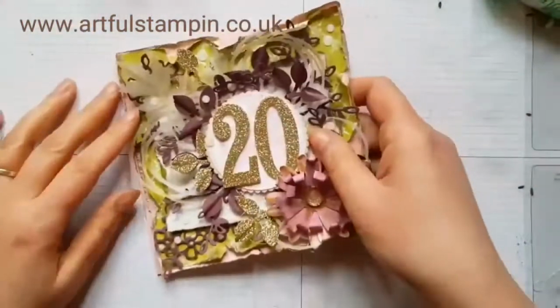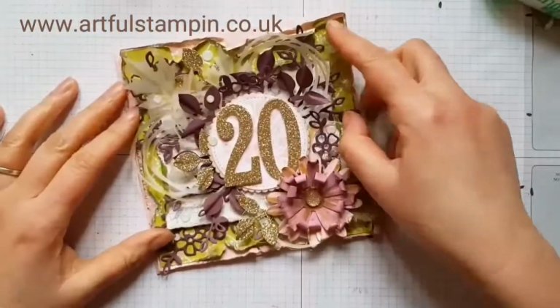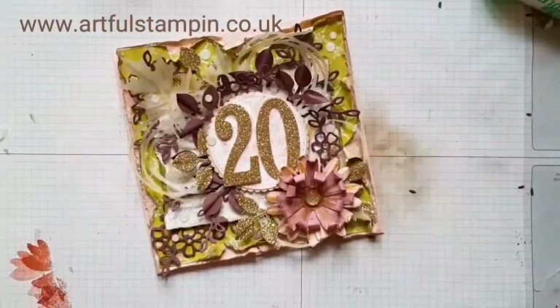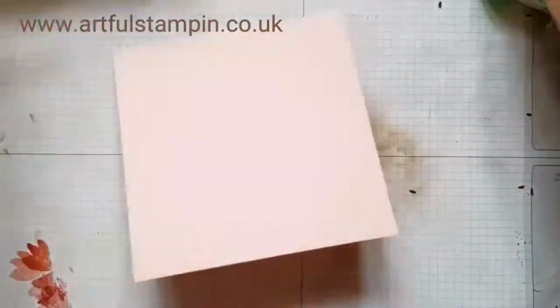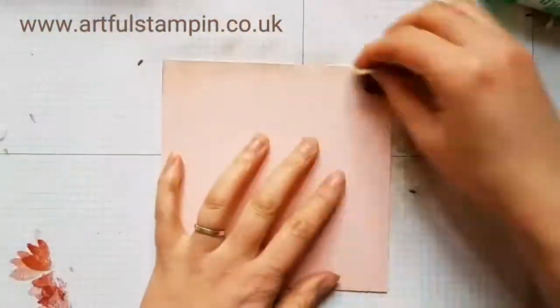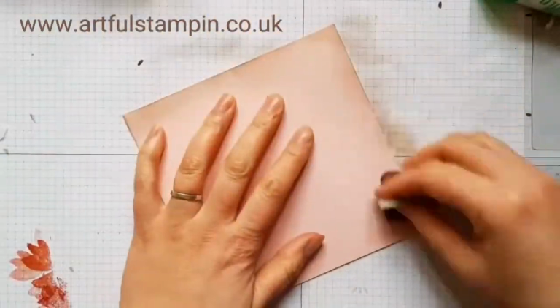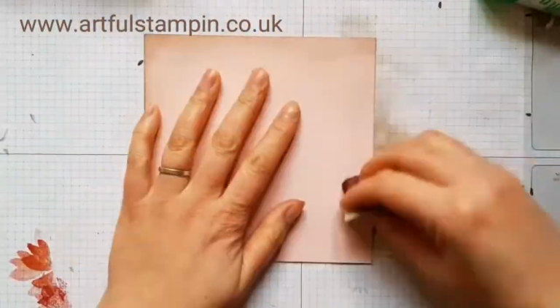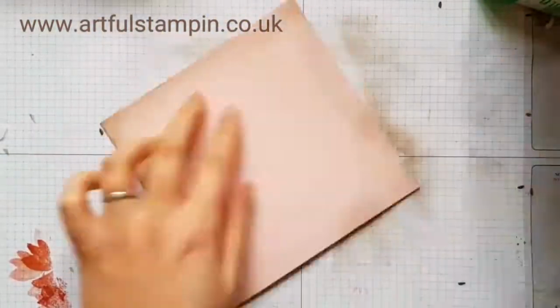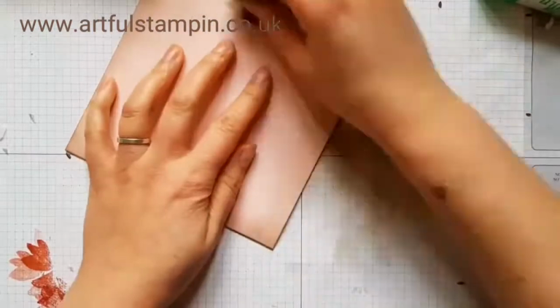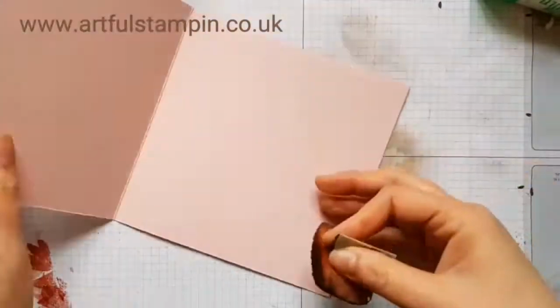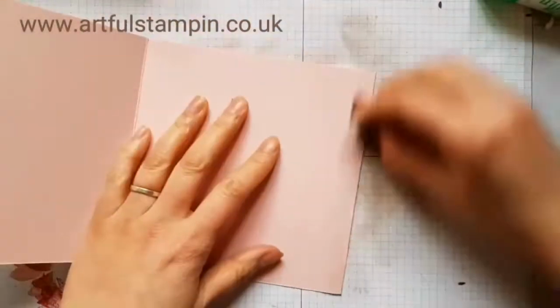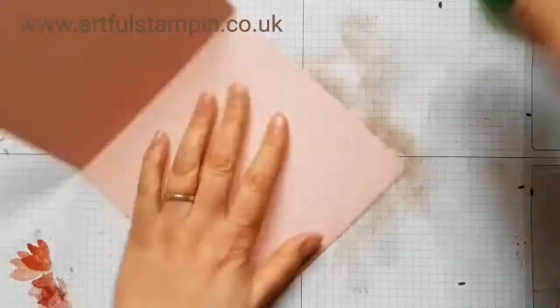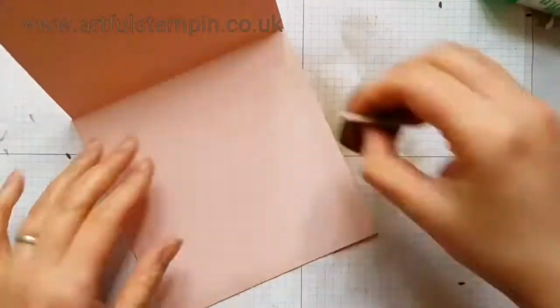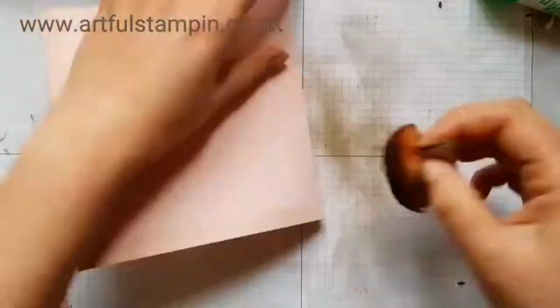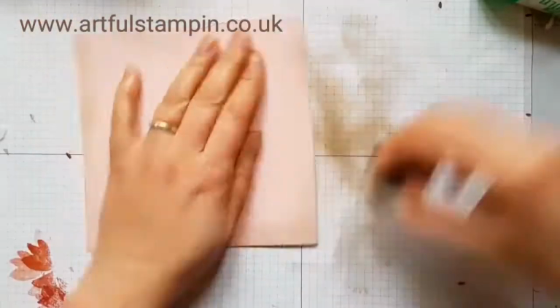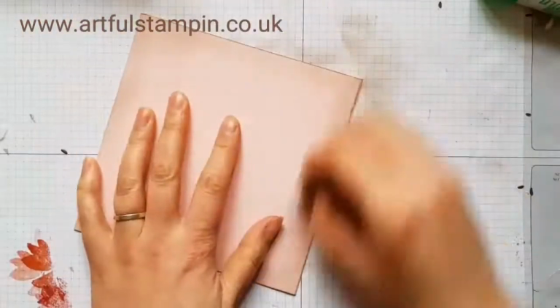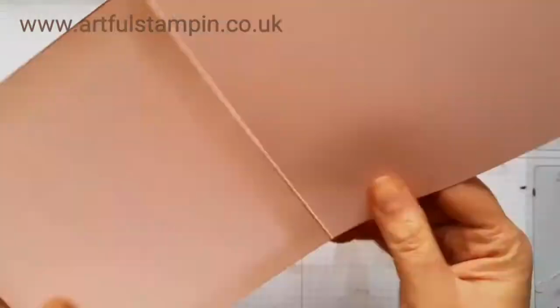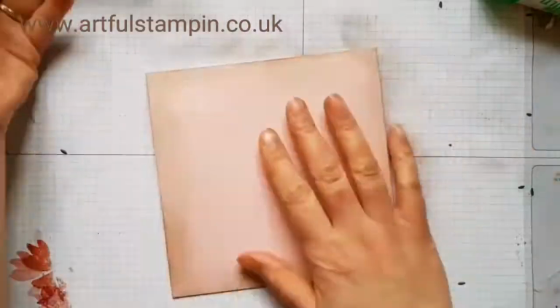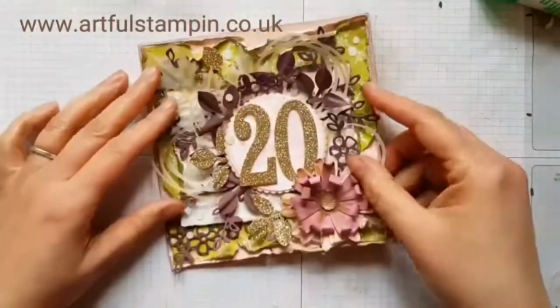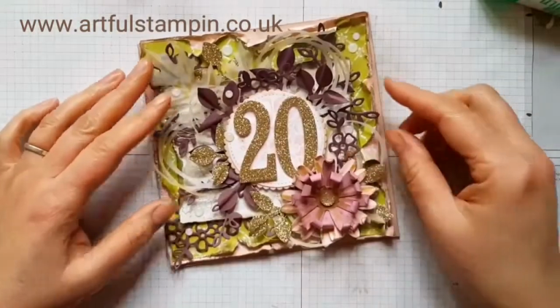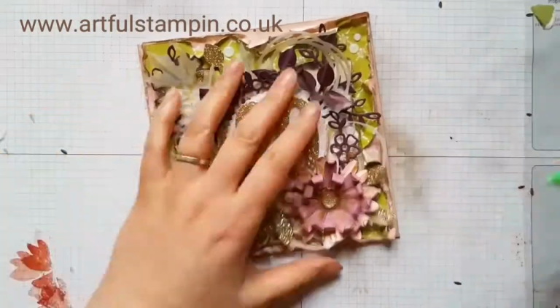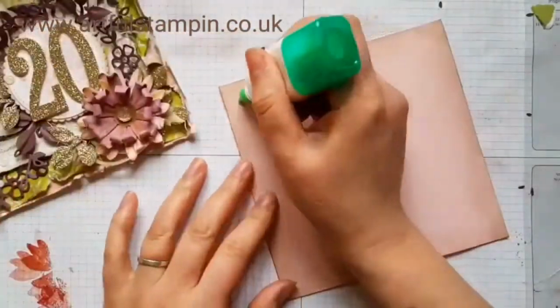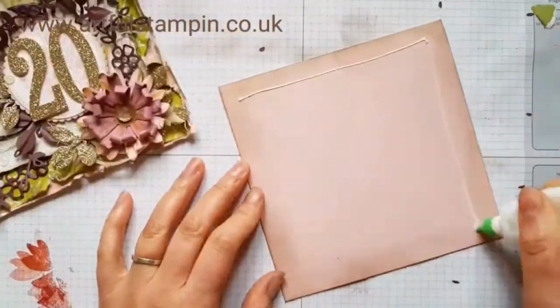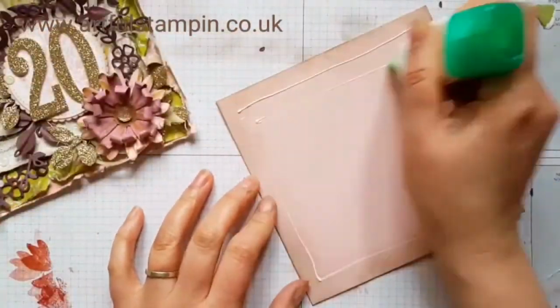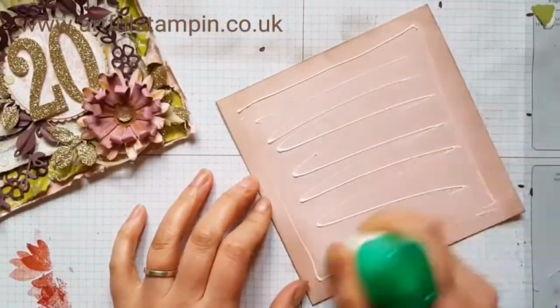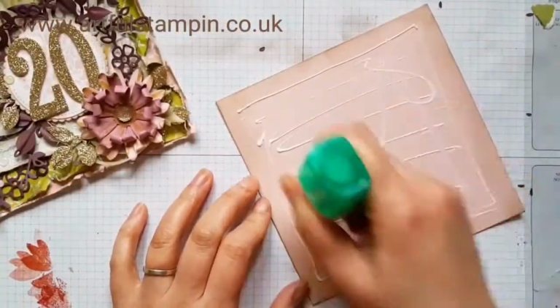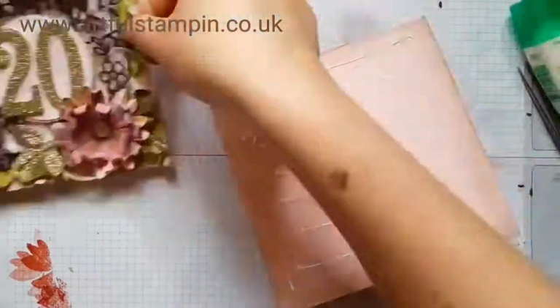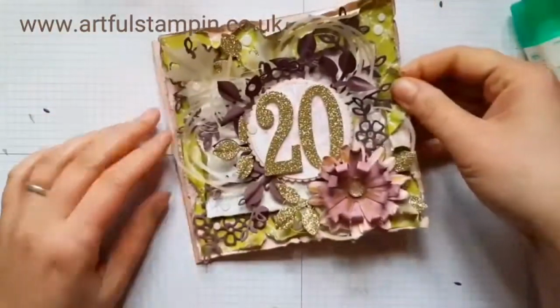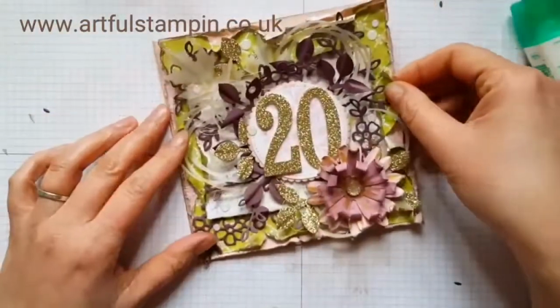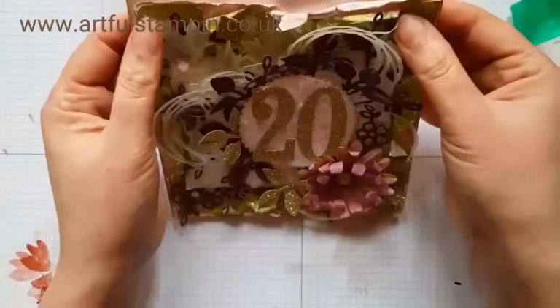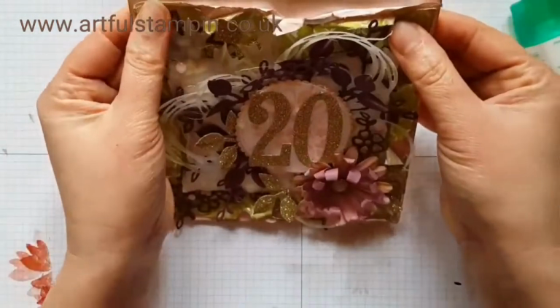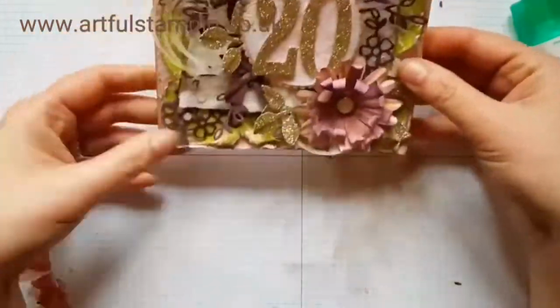As usual I never work directly to the base just in case I make a mistake, so I leave that to the last minute to assemble. I did some extra distressing on the inside and then stuck it all down.